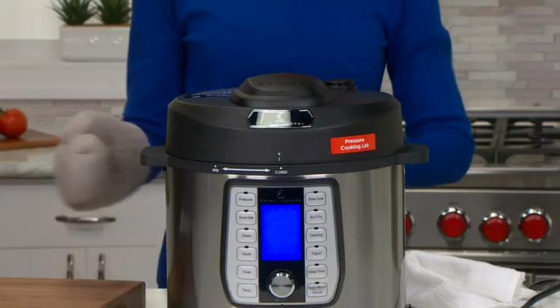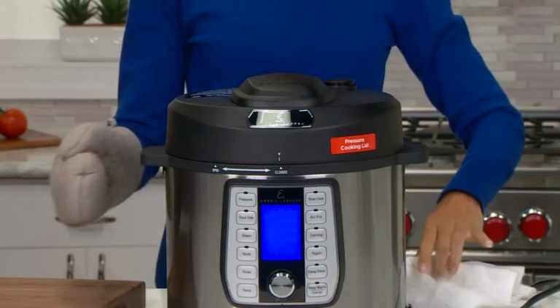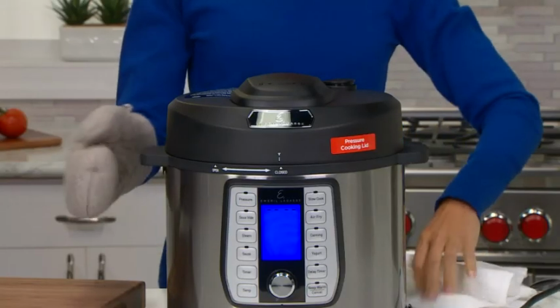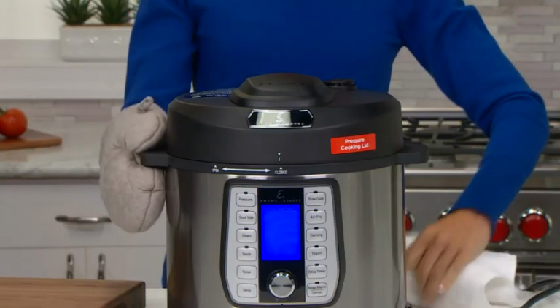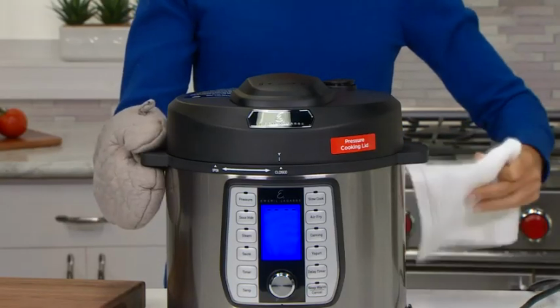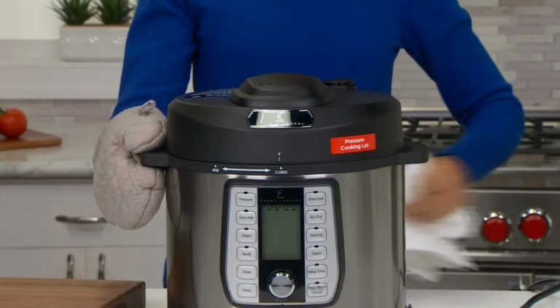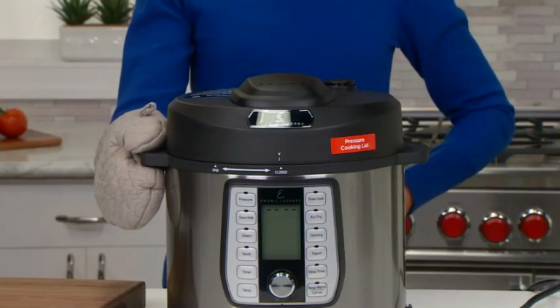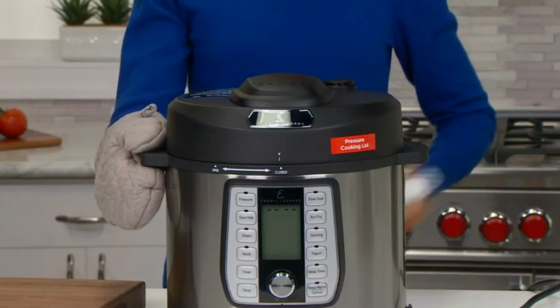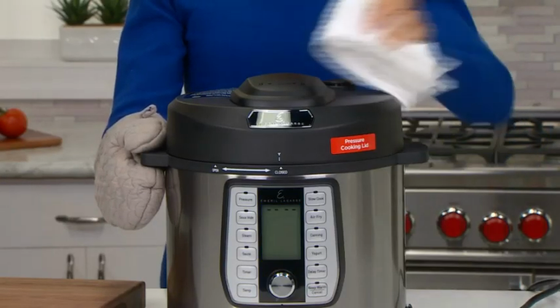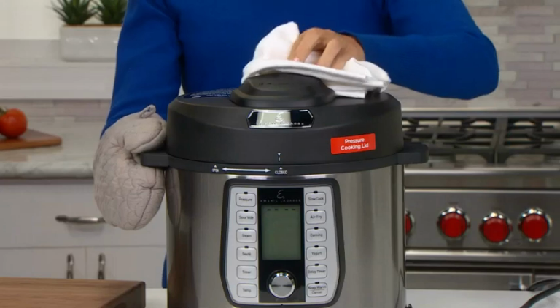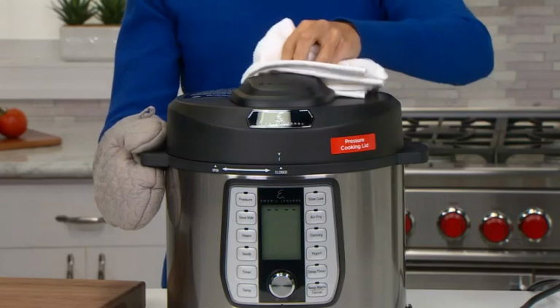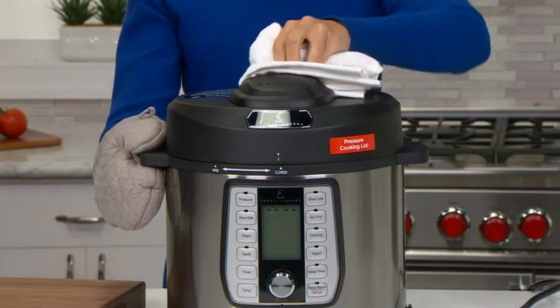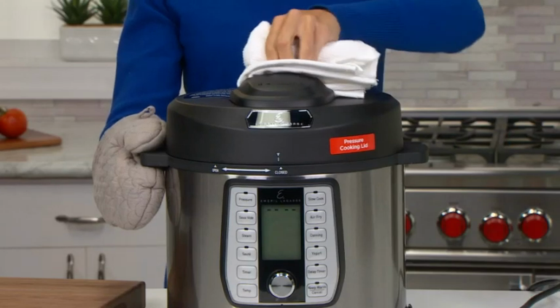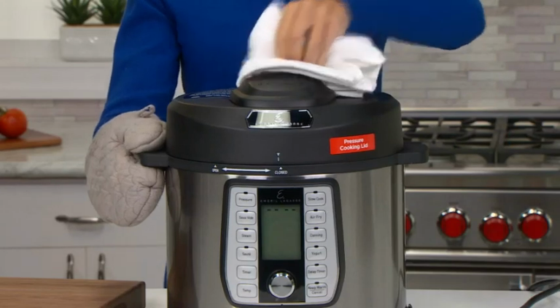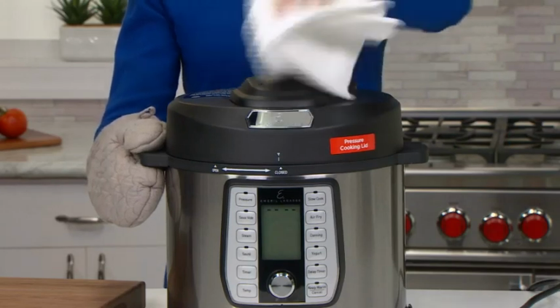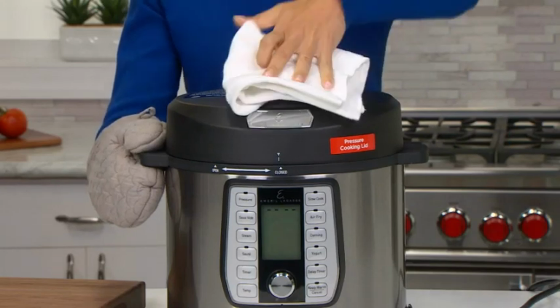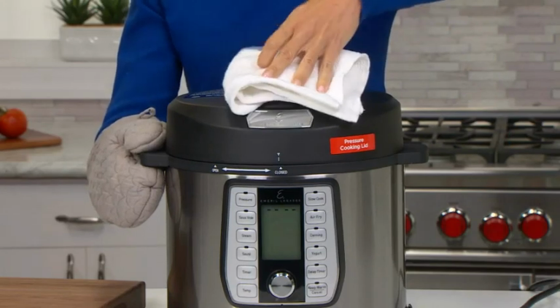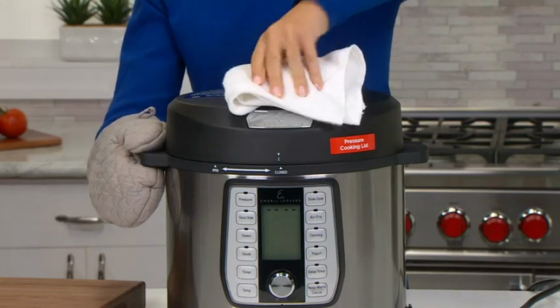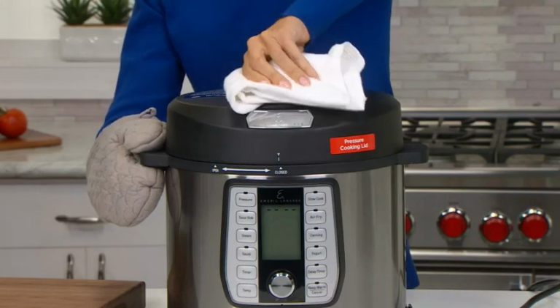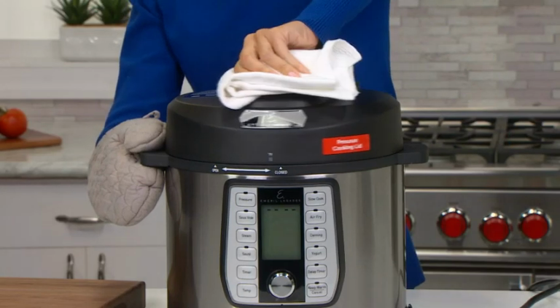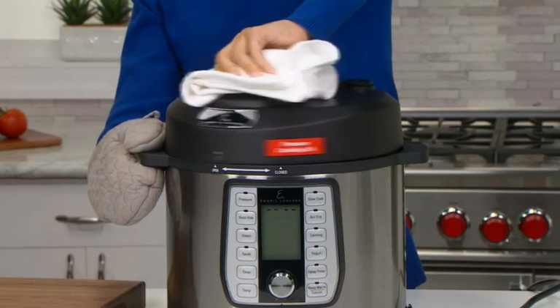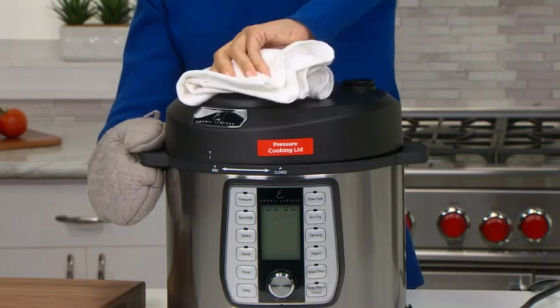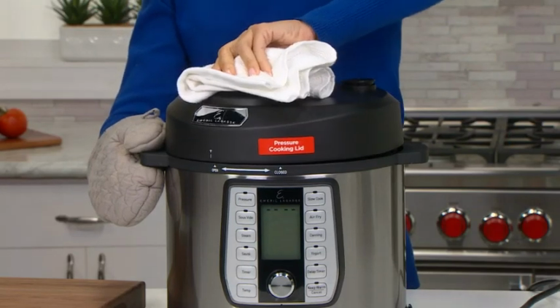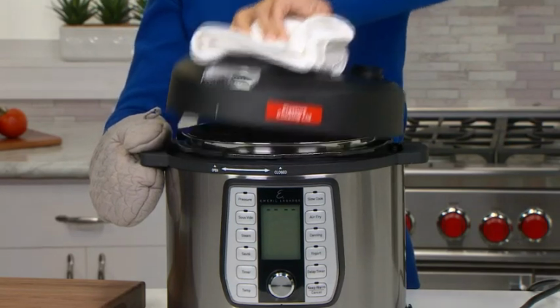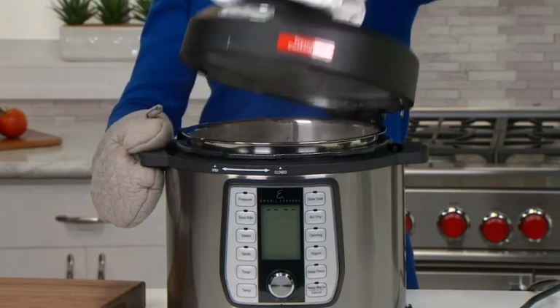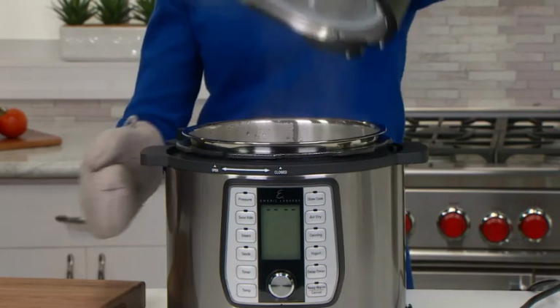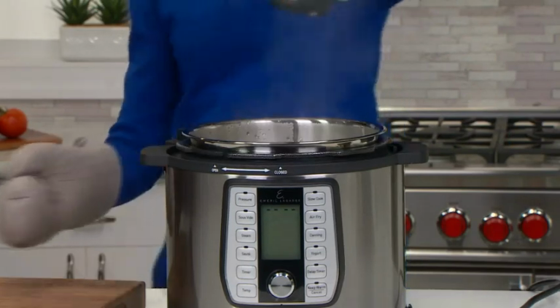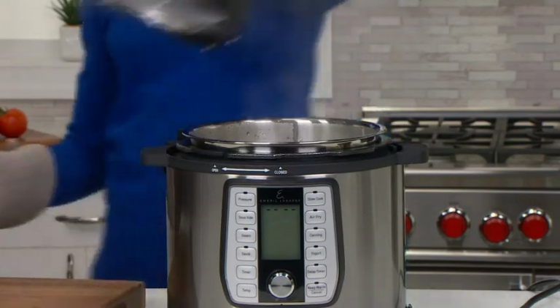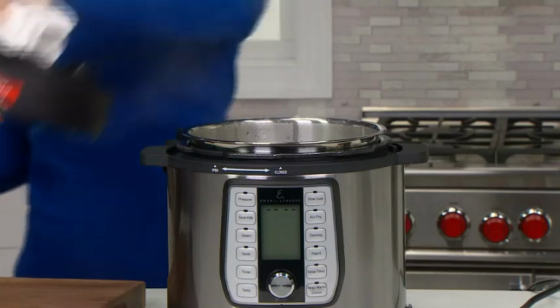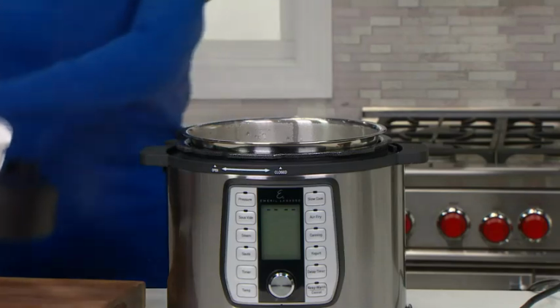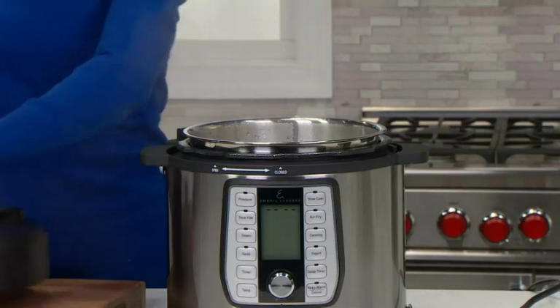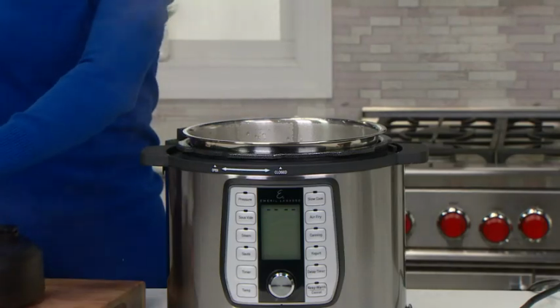When all the steam is released, the digital display will turn off. This will let you know that the unit is not under pressure and that it is safe to open.